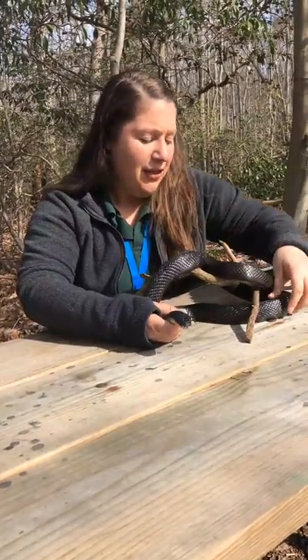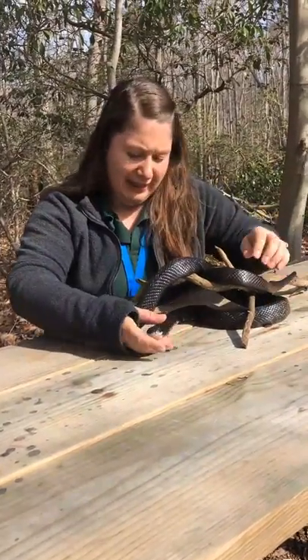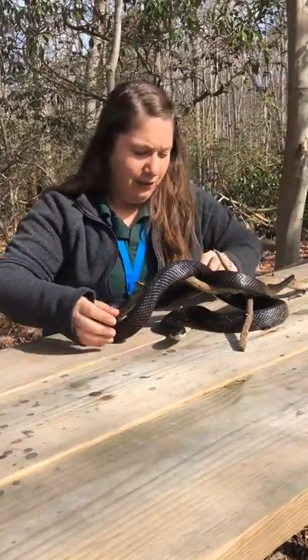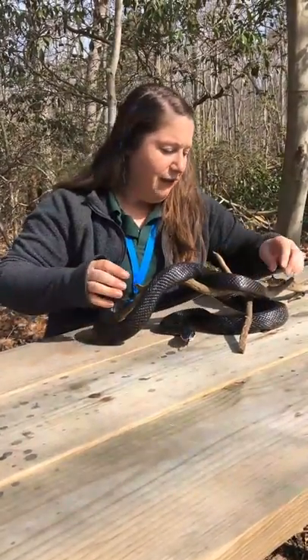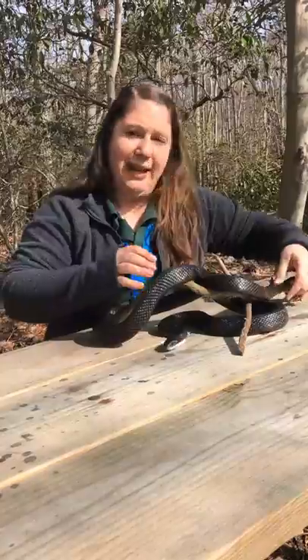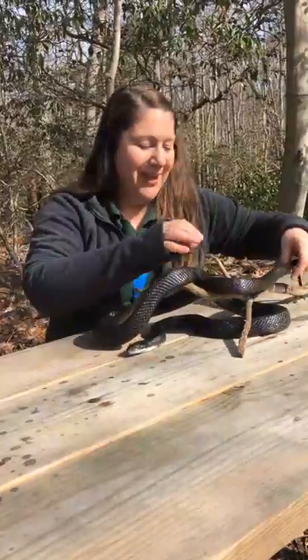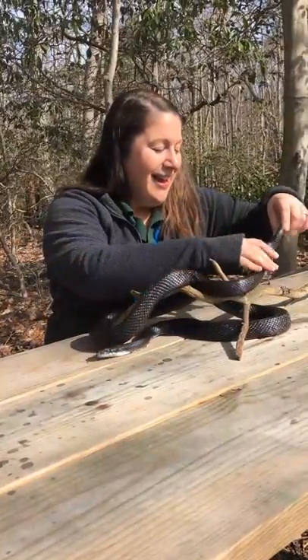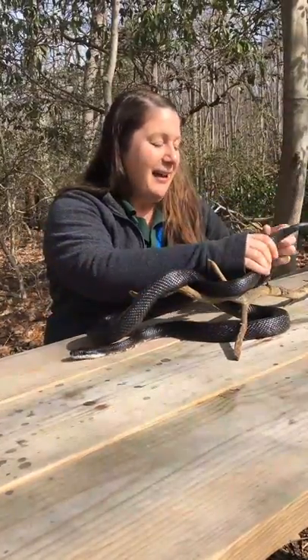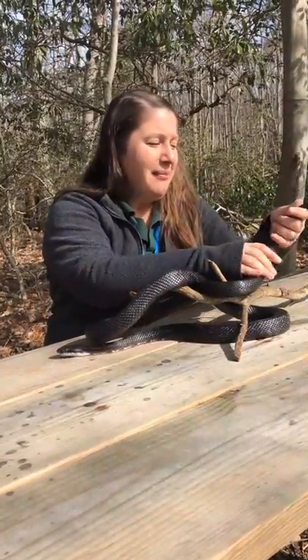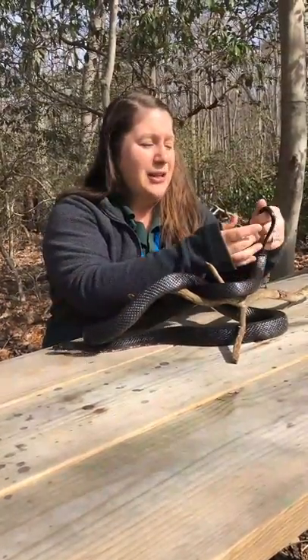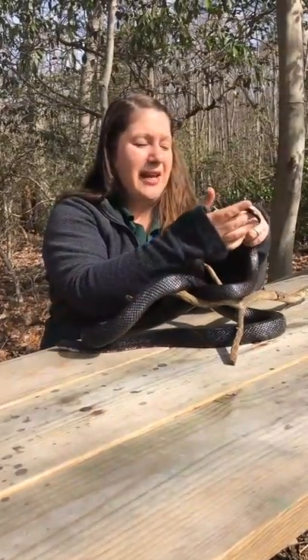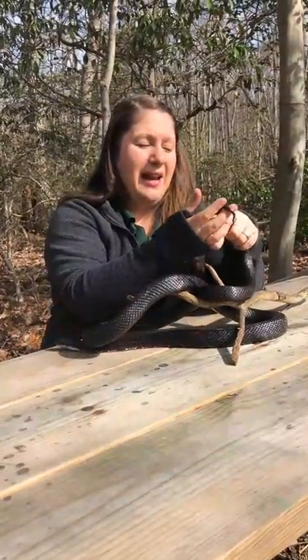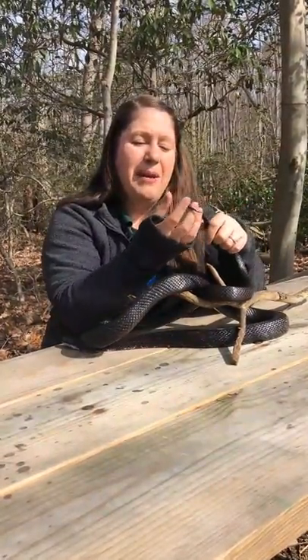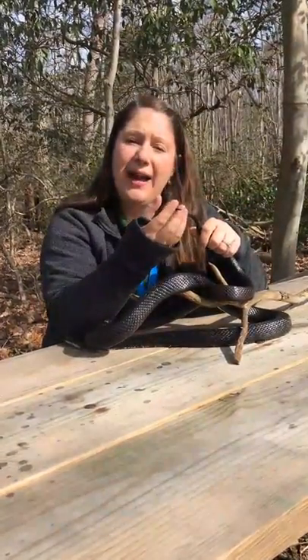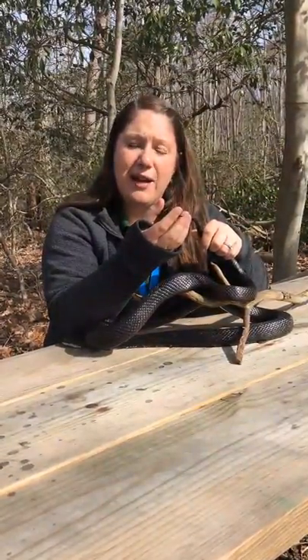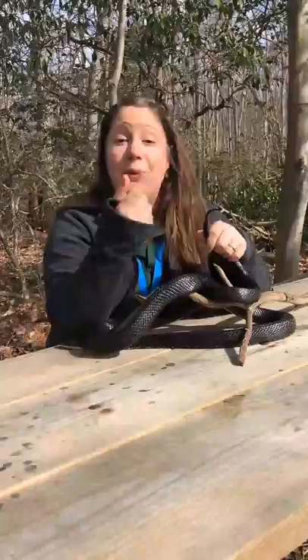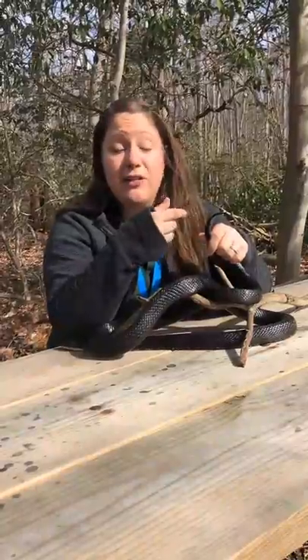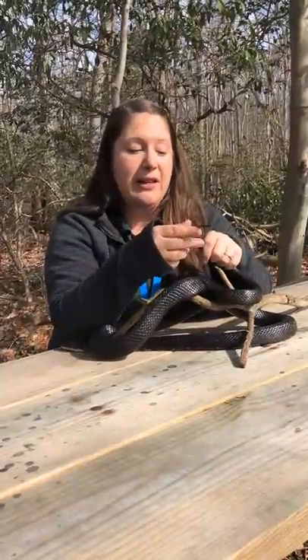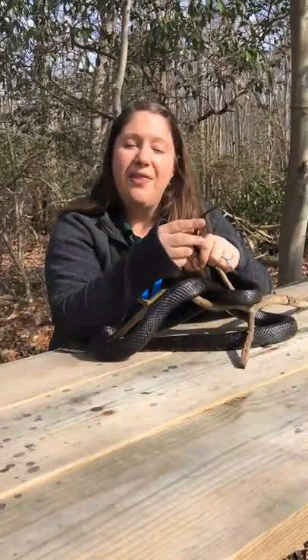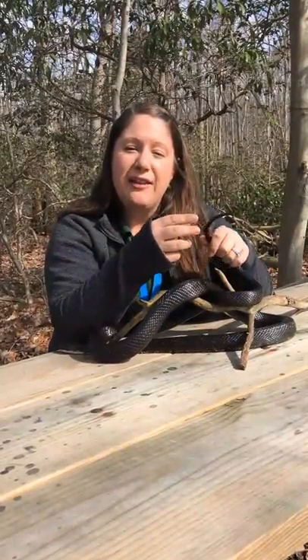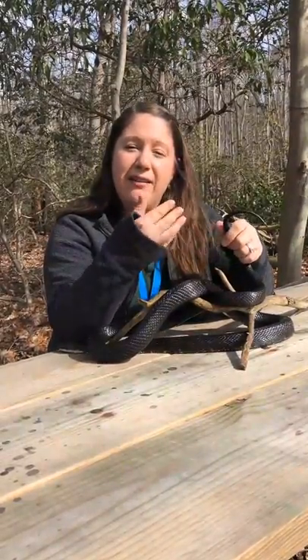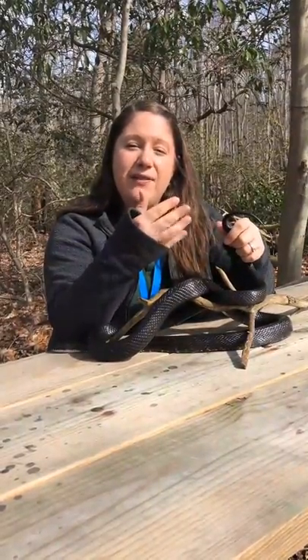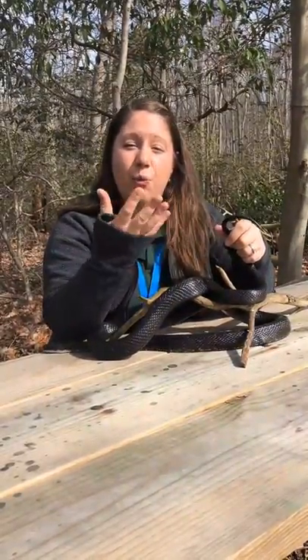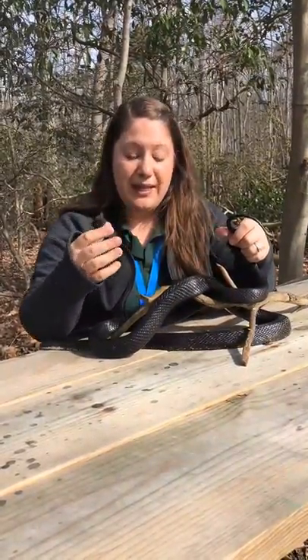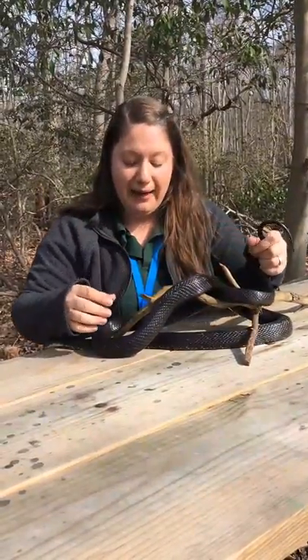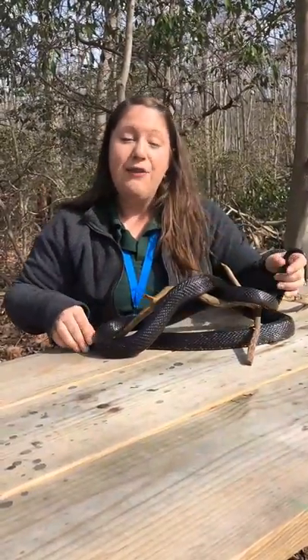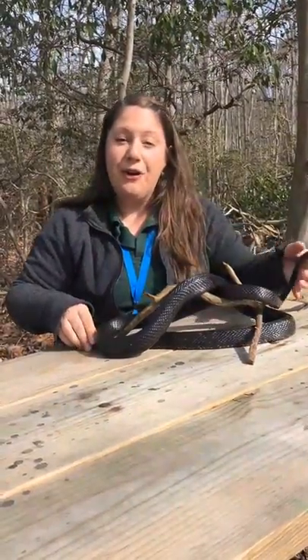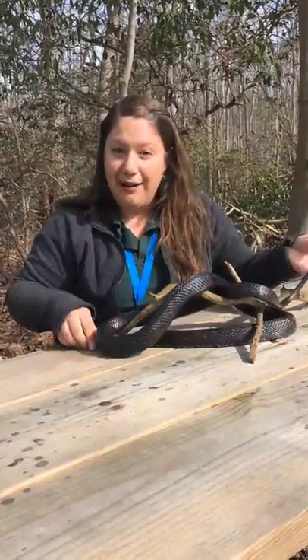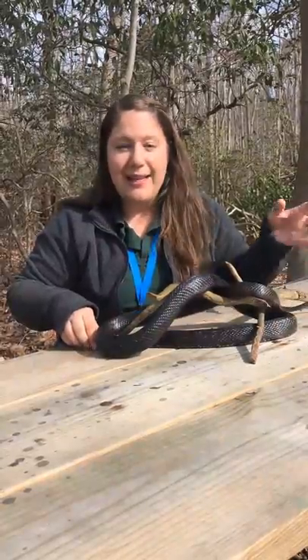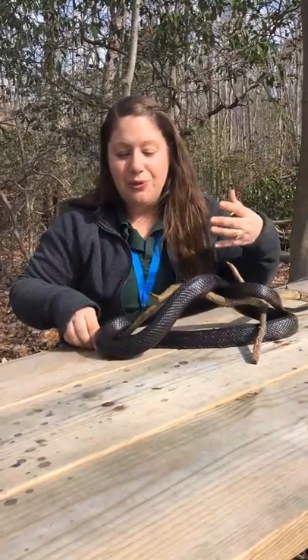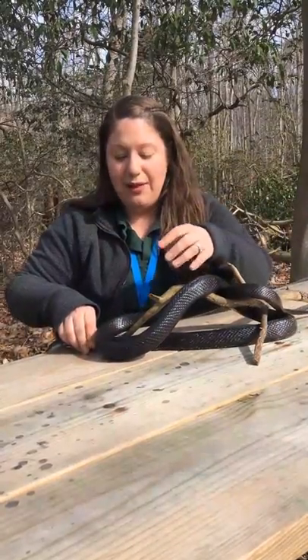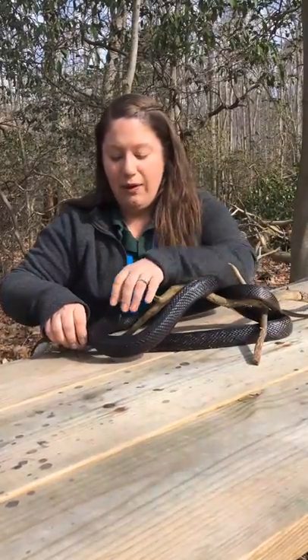Another neat thing they'll do is use their tail to mimic a rattlesnake, which we do have in Western Maryland. They'll shake their tail in the leaves to kind of warn you to get back. Even though they're not rattlesnakes, they do use that noise as a warning.